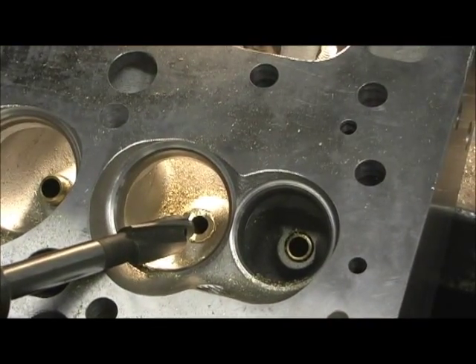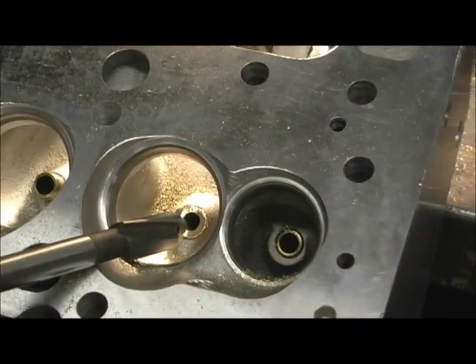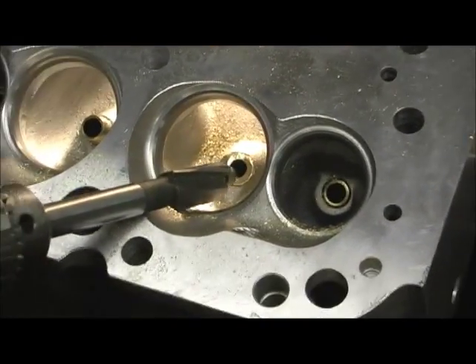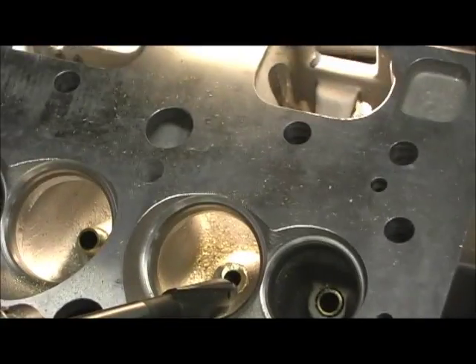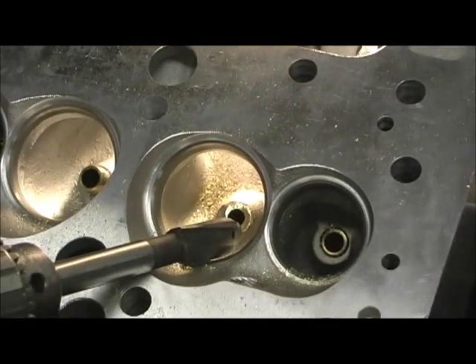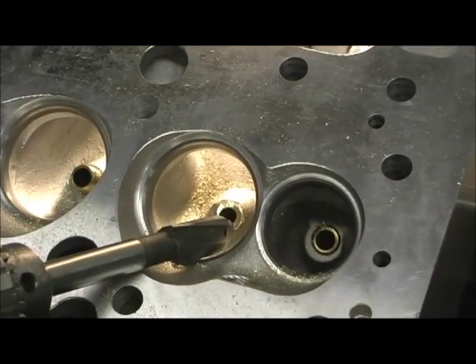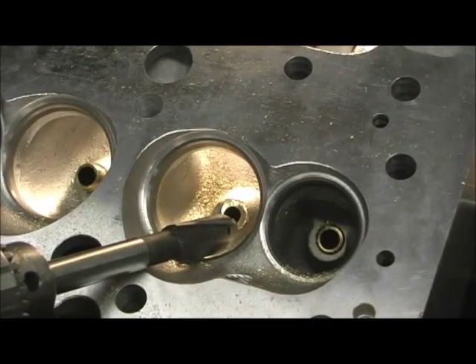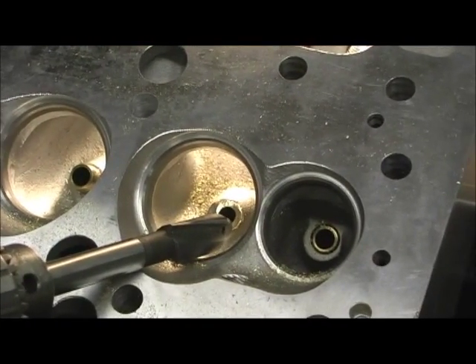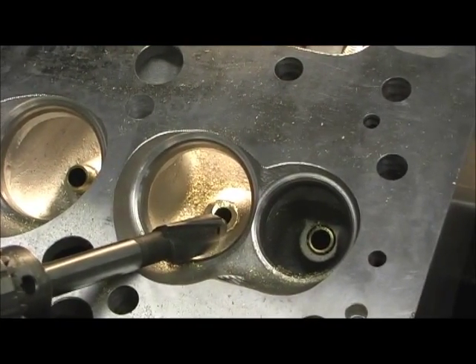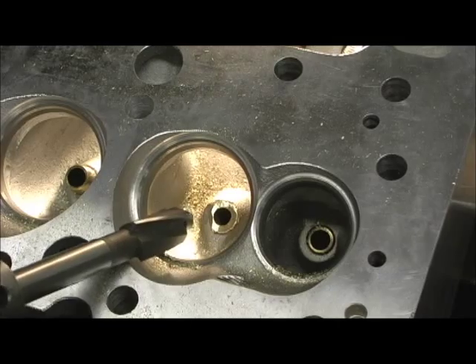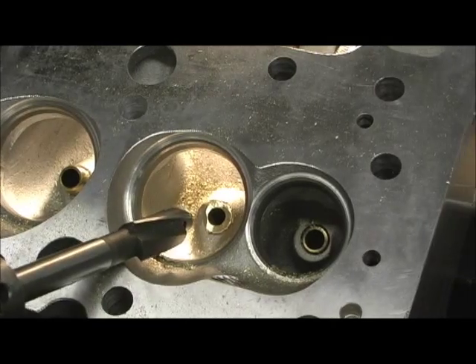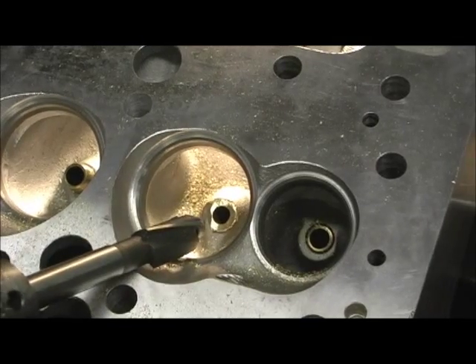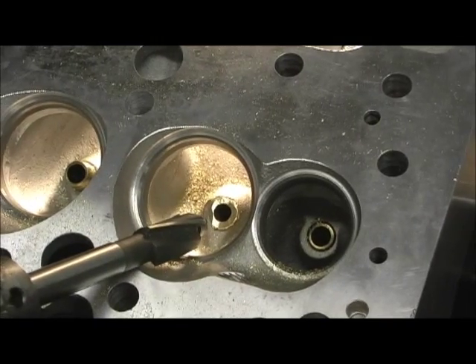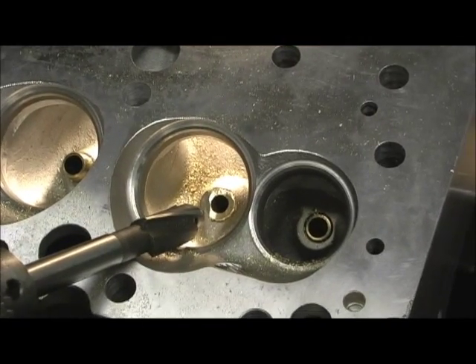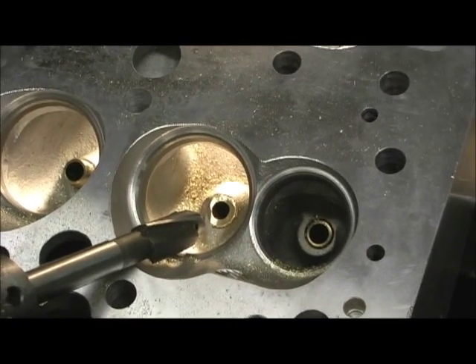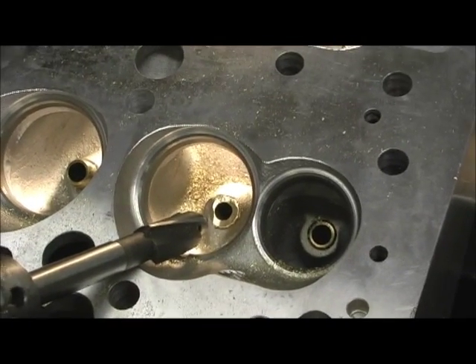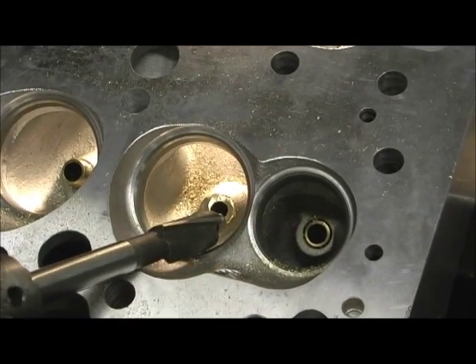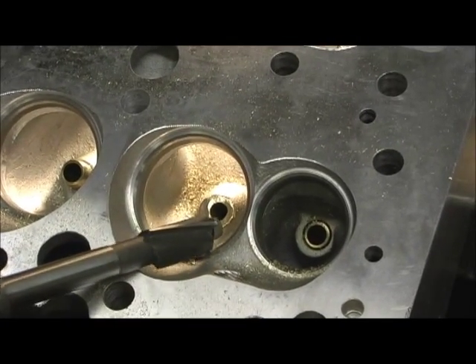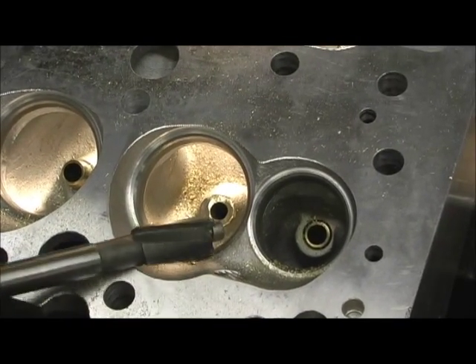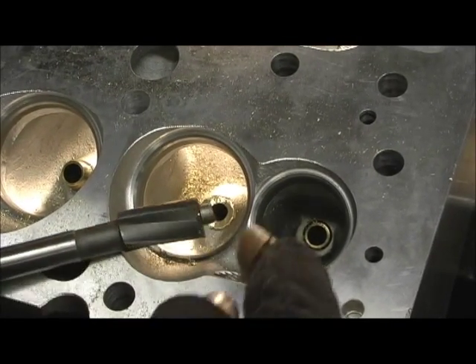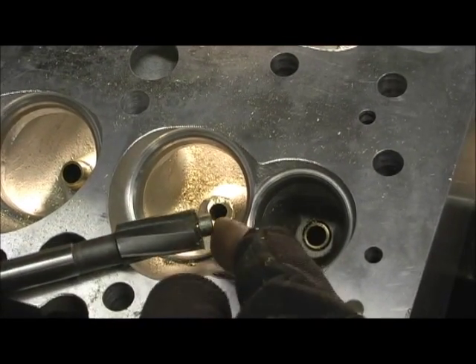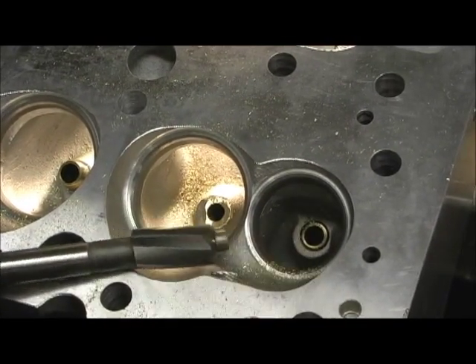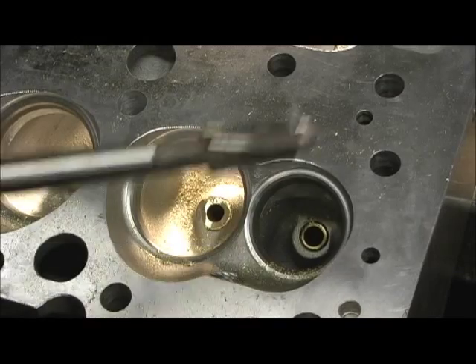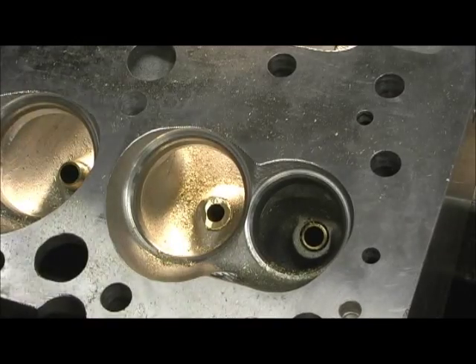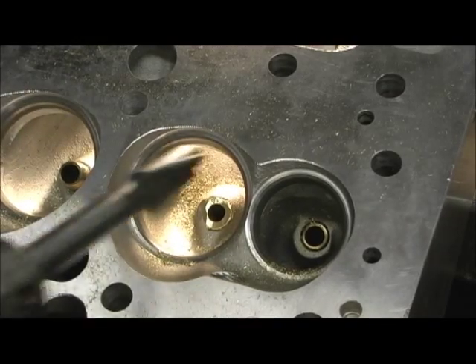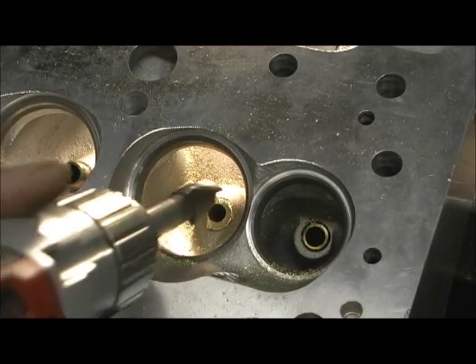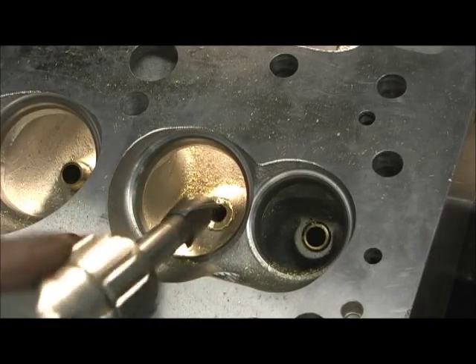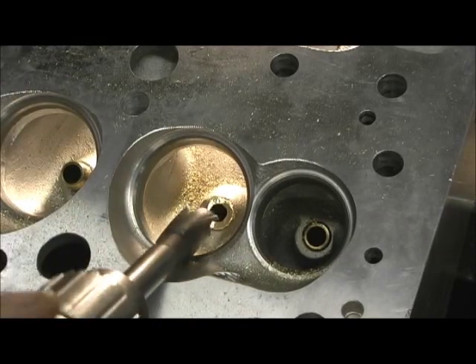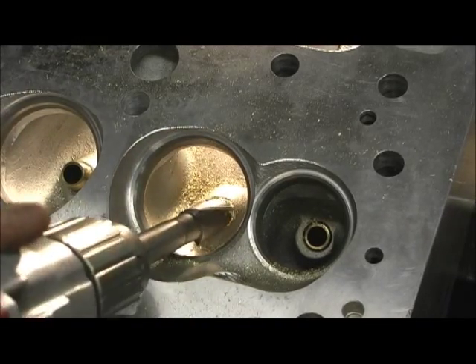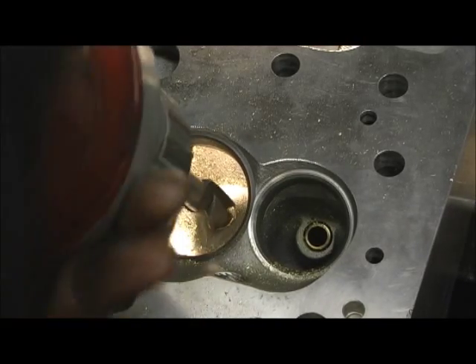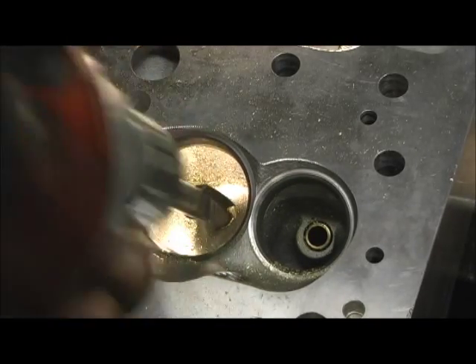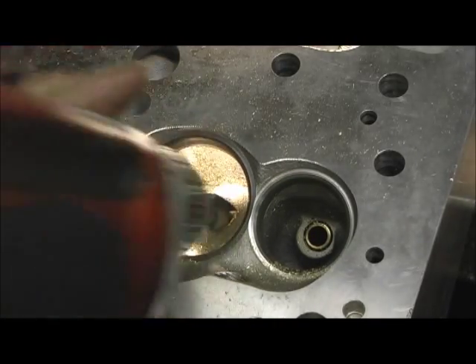Here we are, getting ready to put it in. This right here is an 11/32" pilot — now it slides right in.